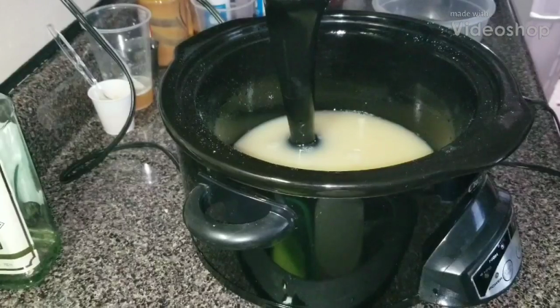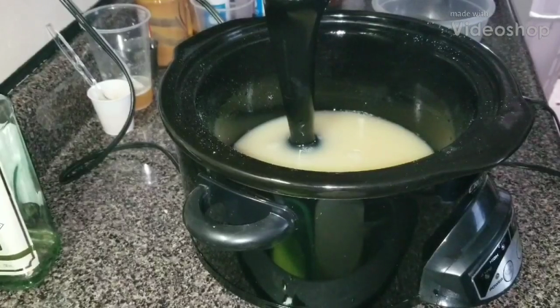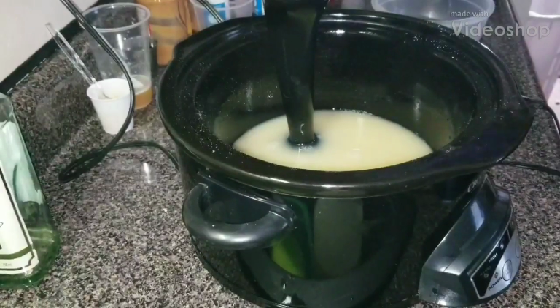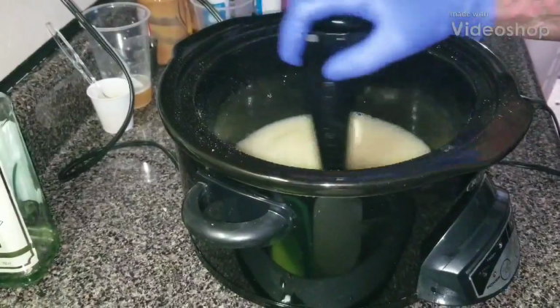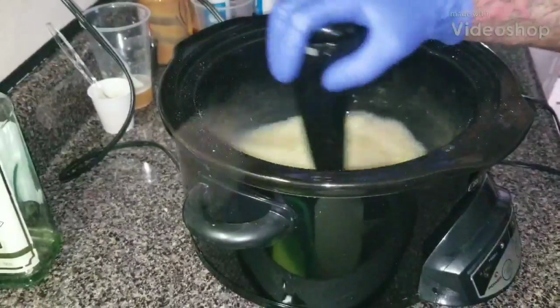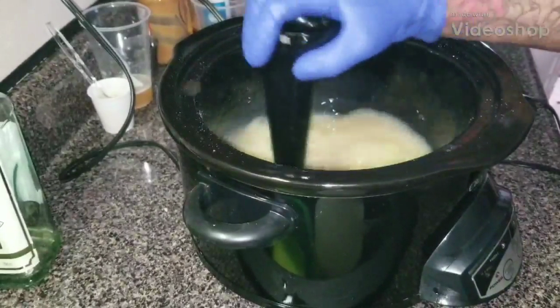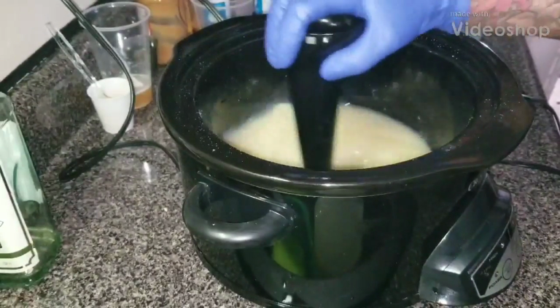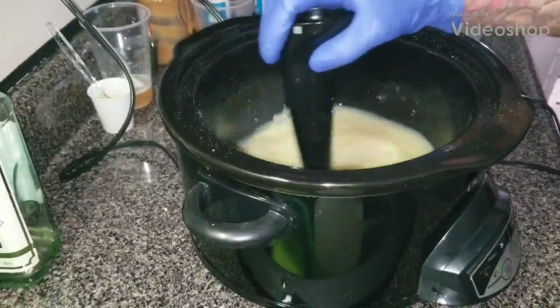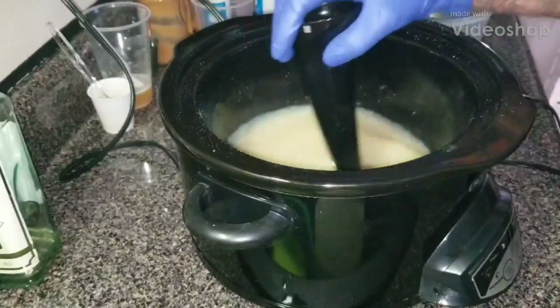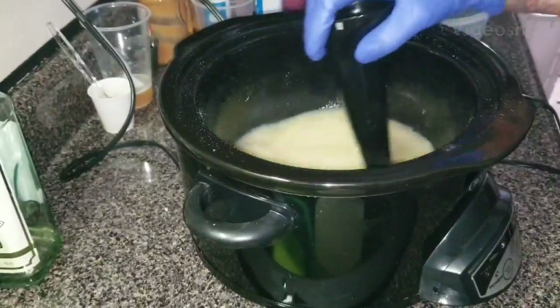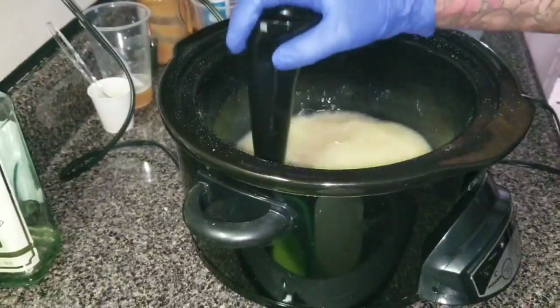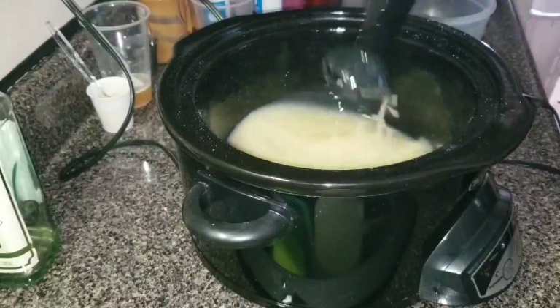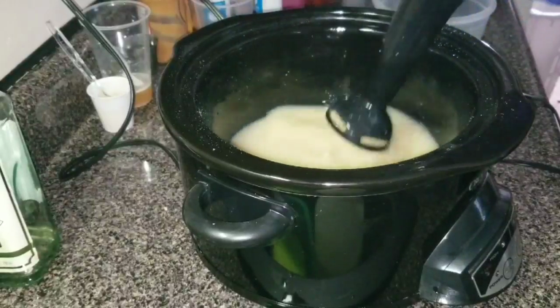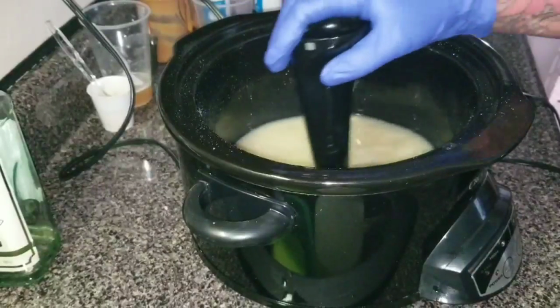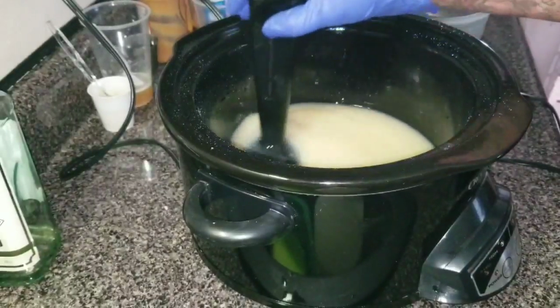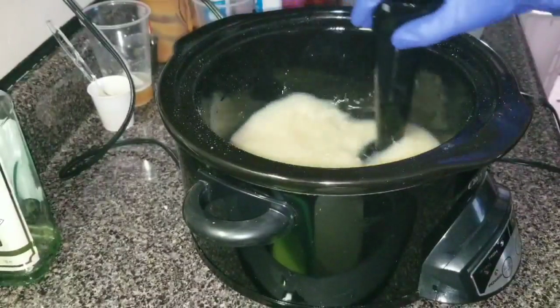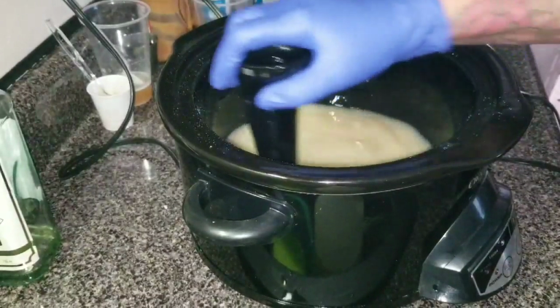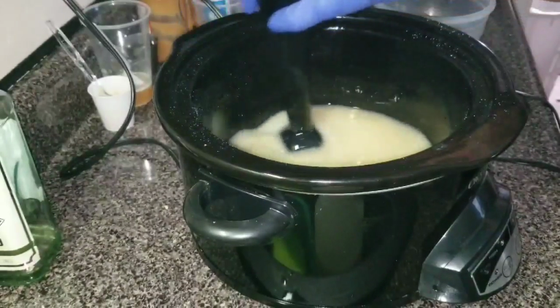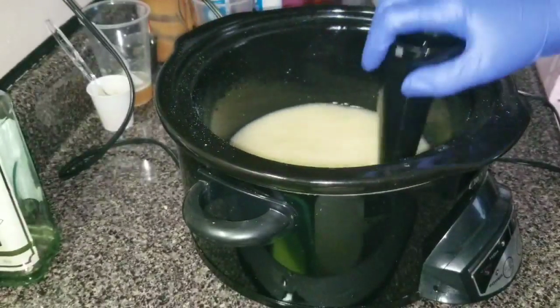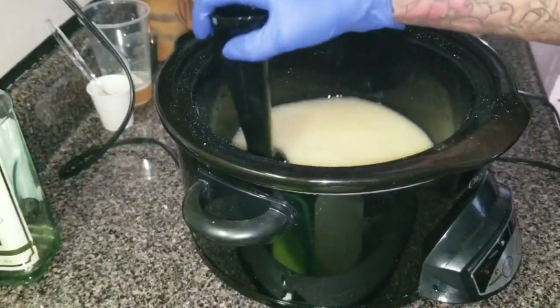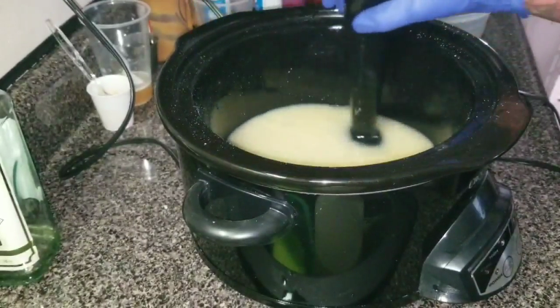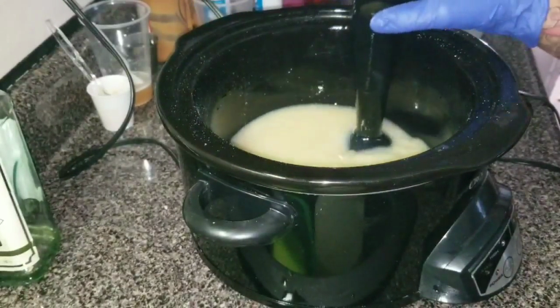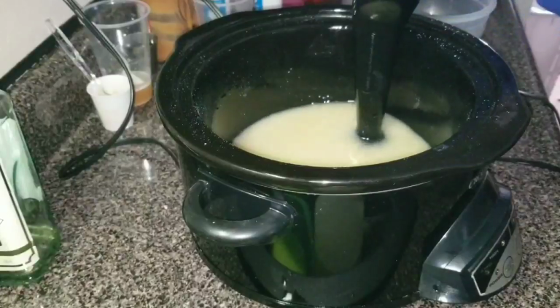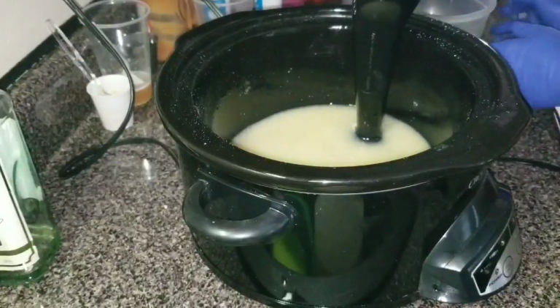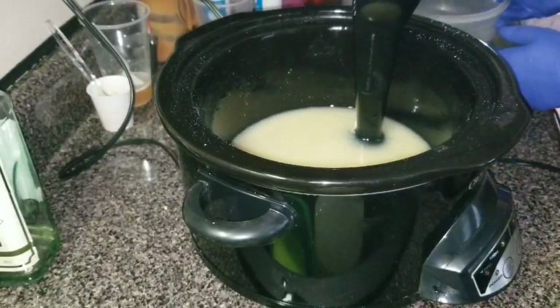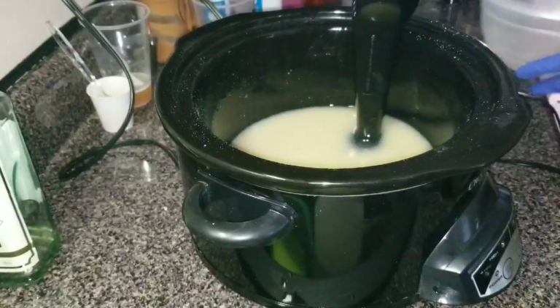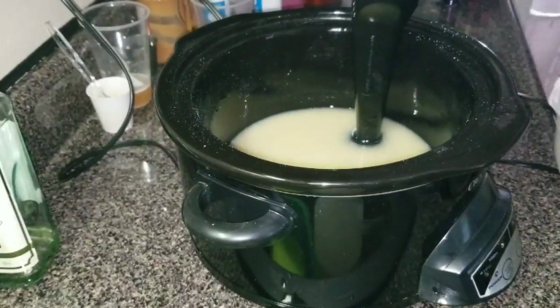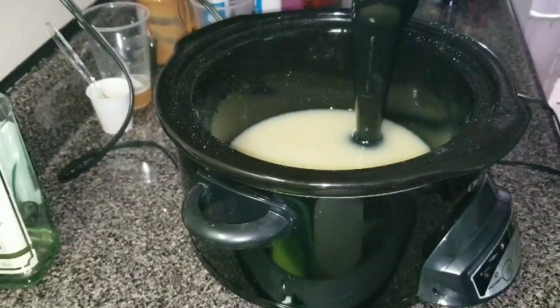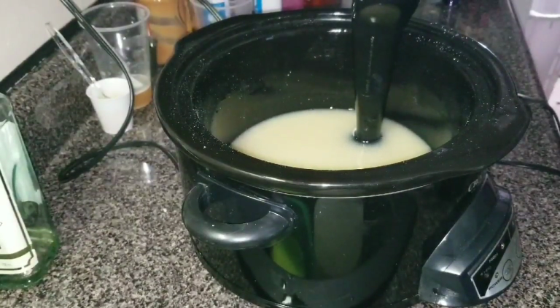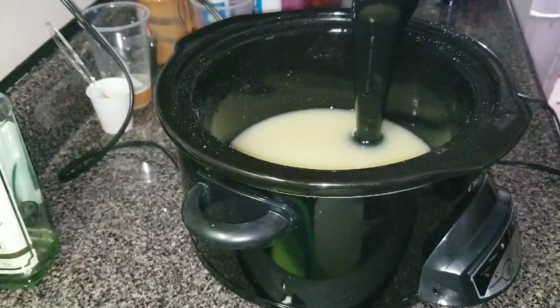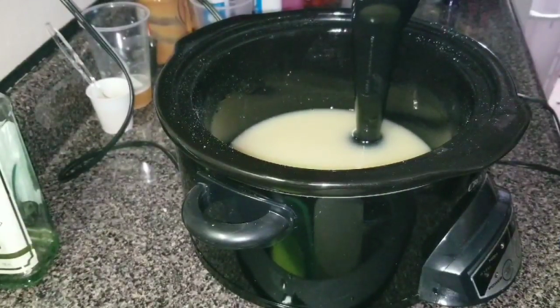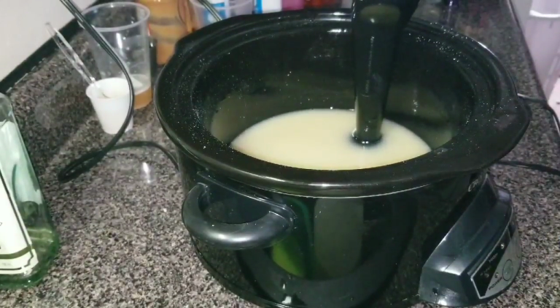We're going to do a hot process. I'm going to do it just like I did my cold process, the buttermilk honey soap. It smells so good. I just love the smell of buttermilk and honey.